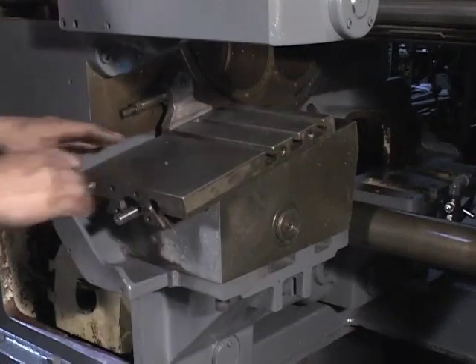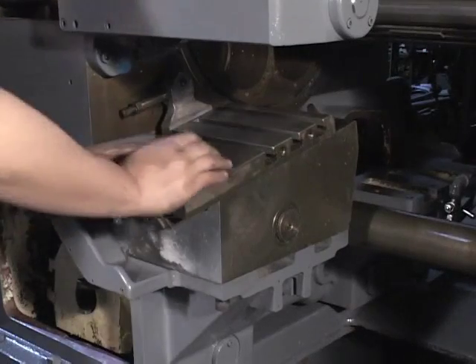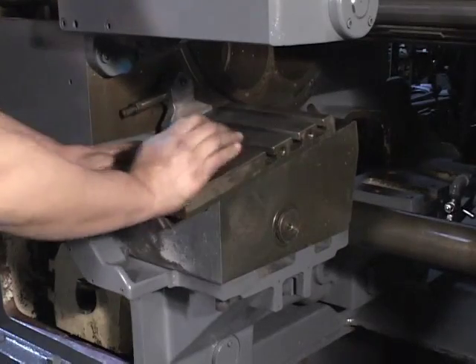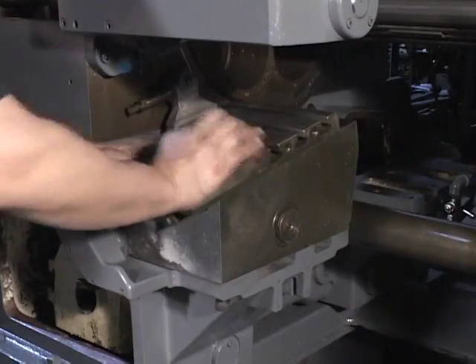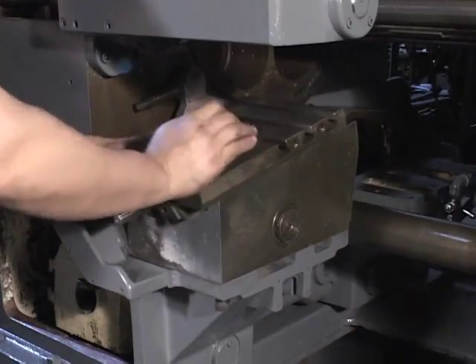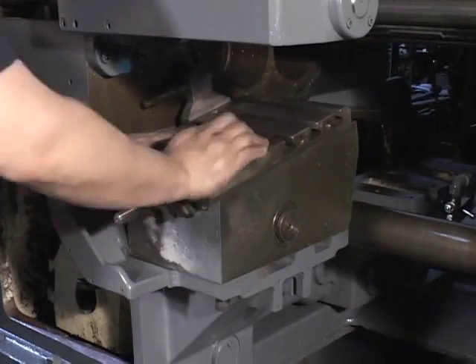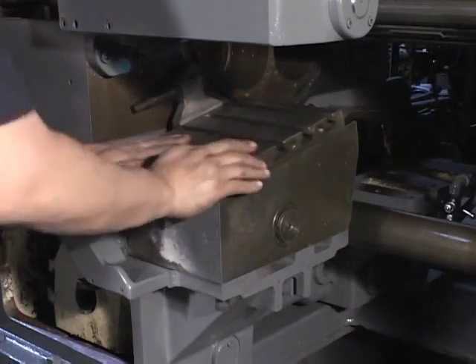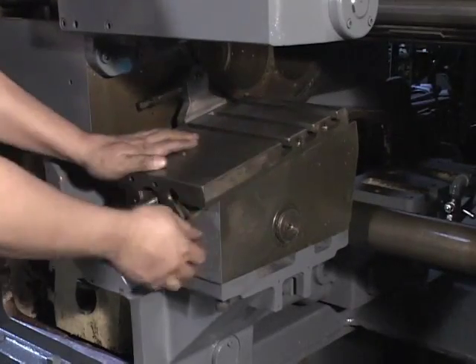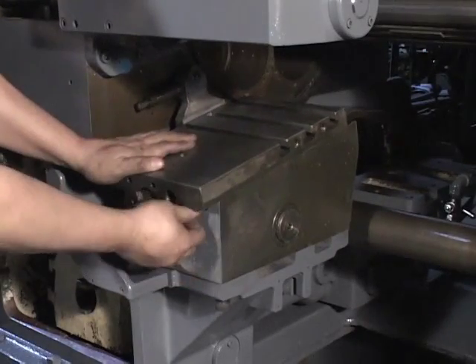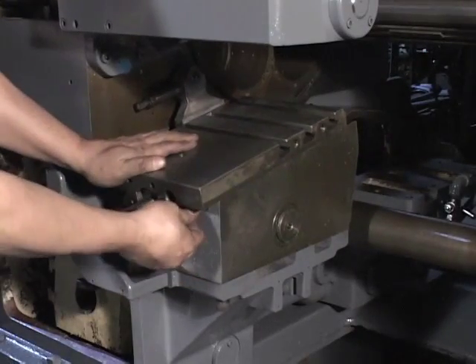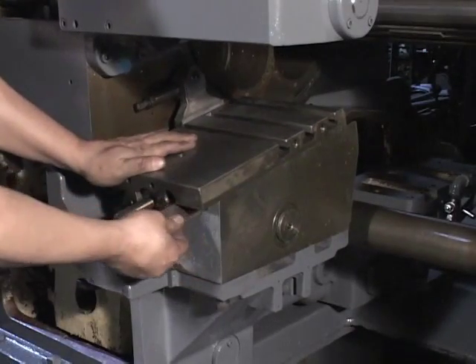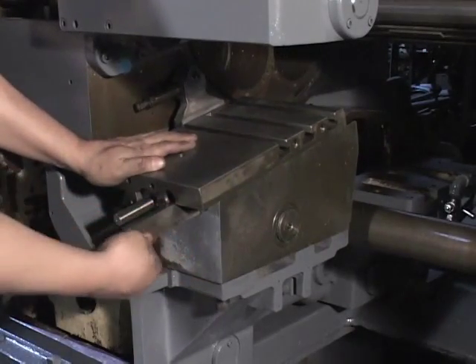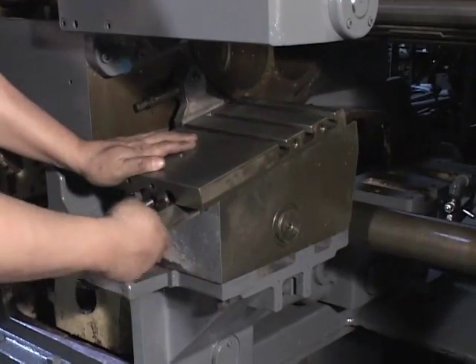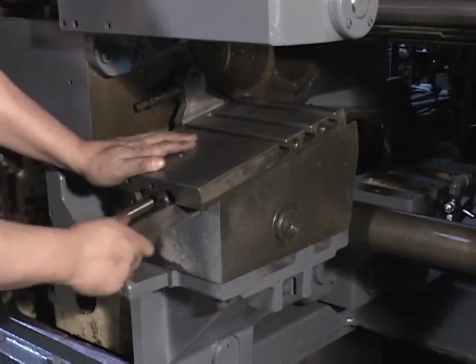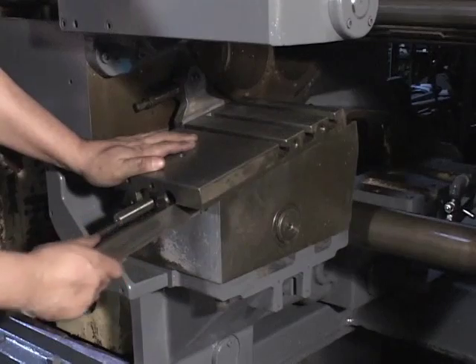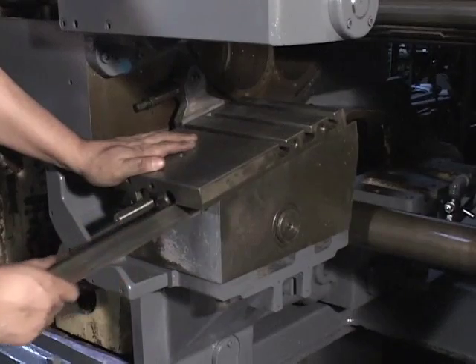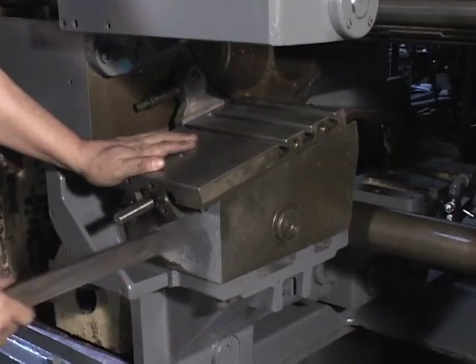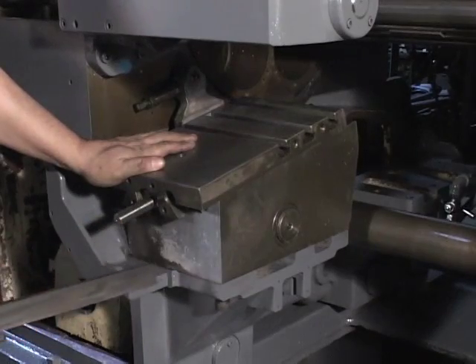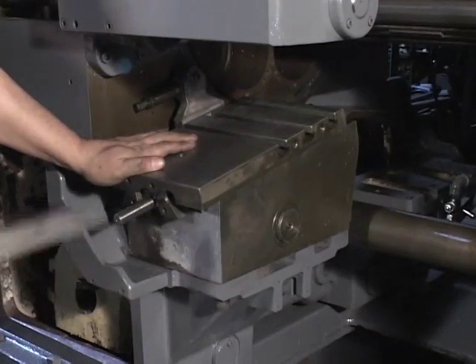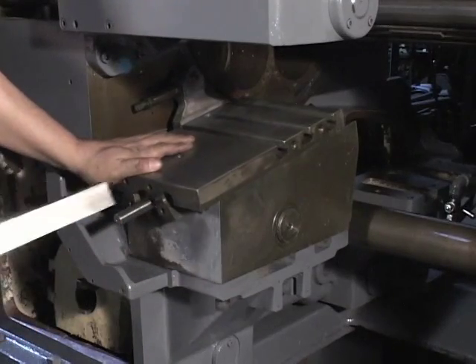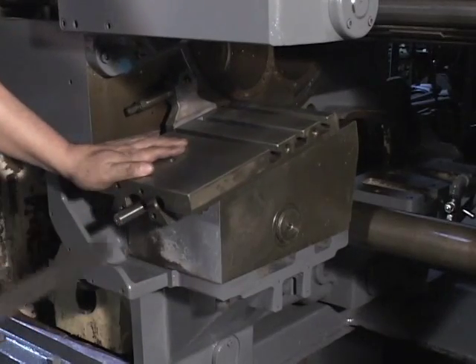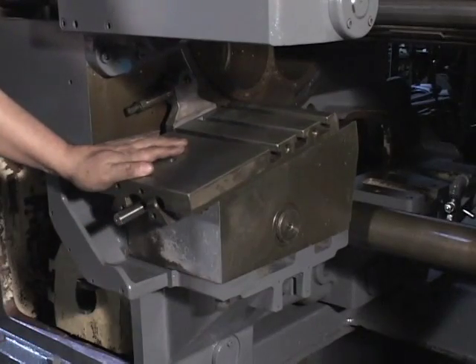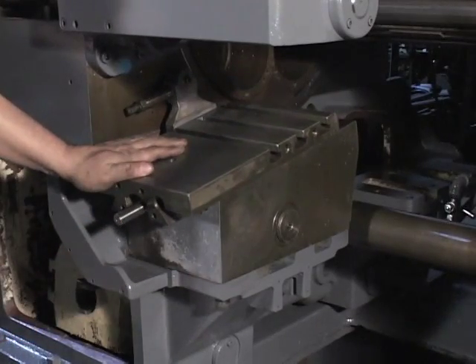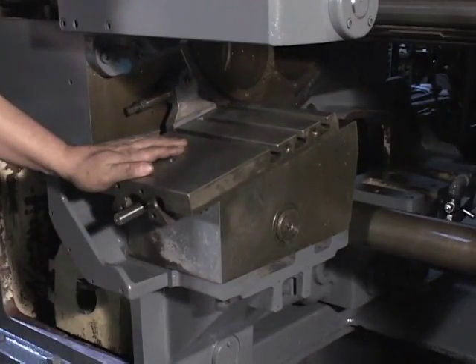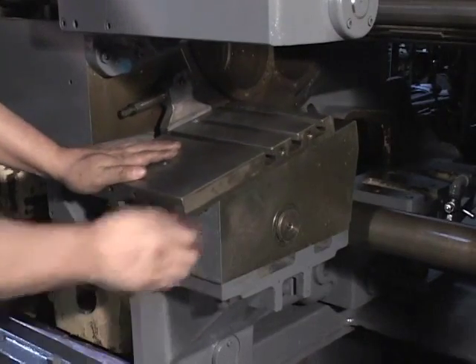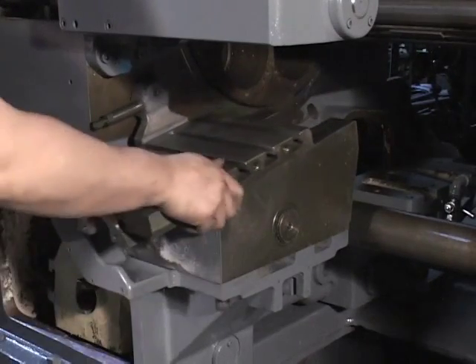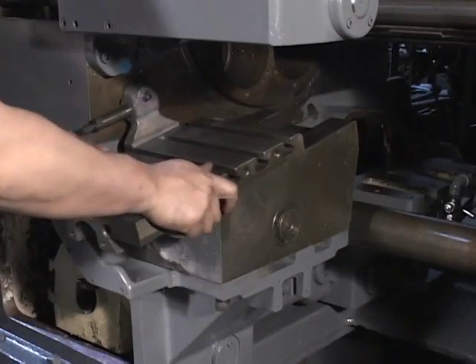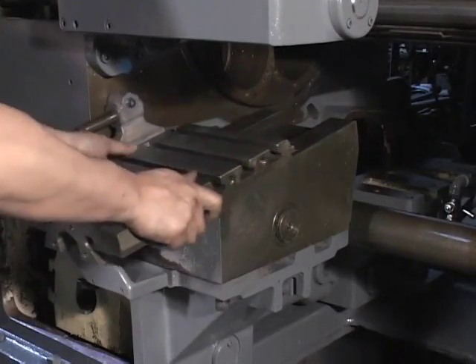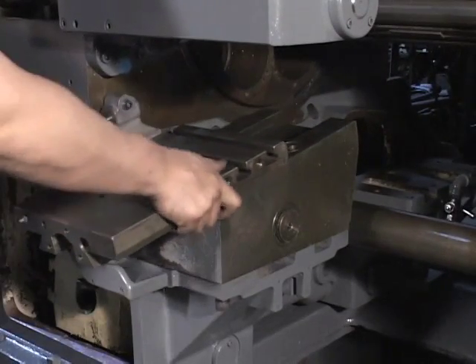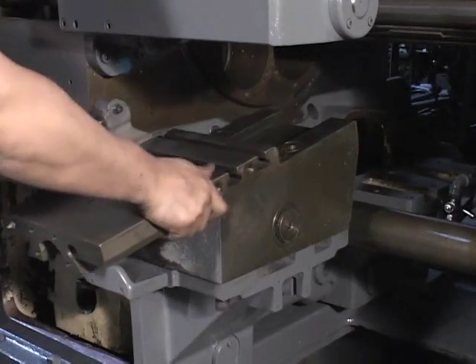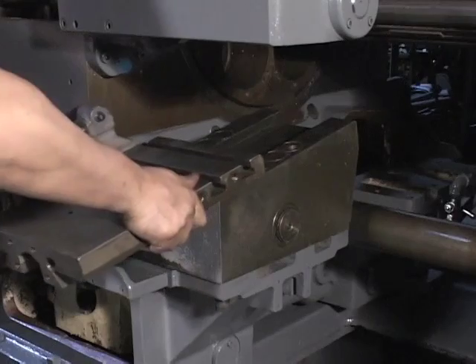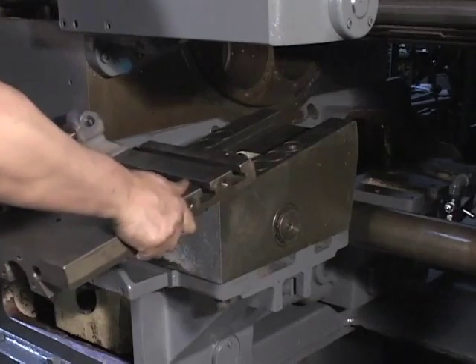Tap the slide forward and pull out the gib strip. Do this with care as the slide will fall toward you.